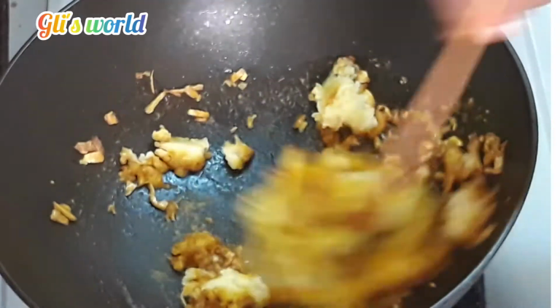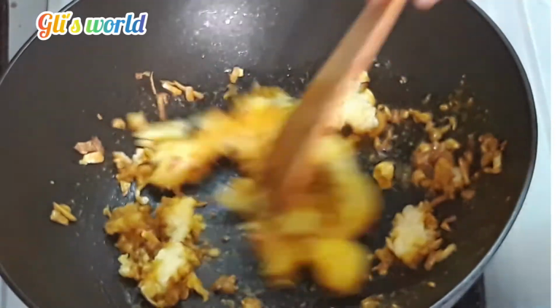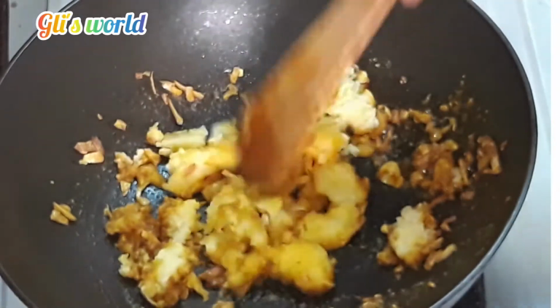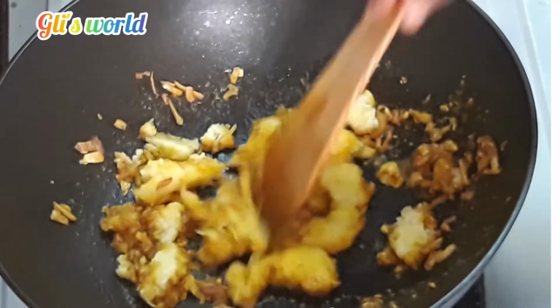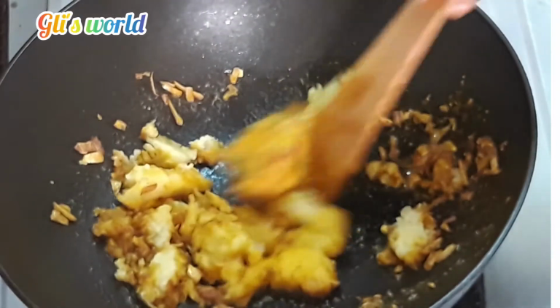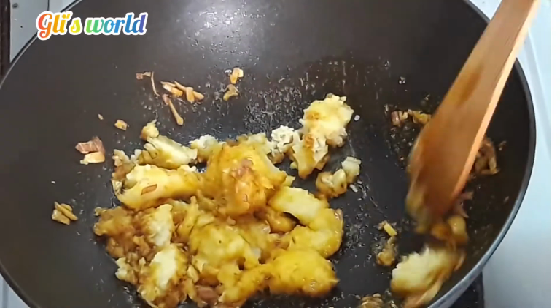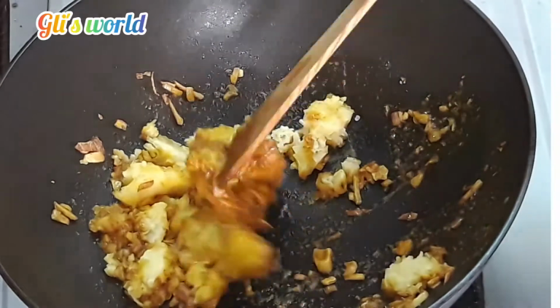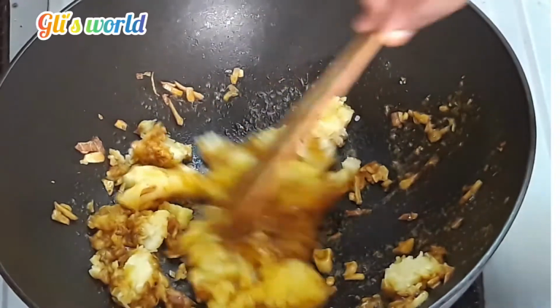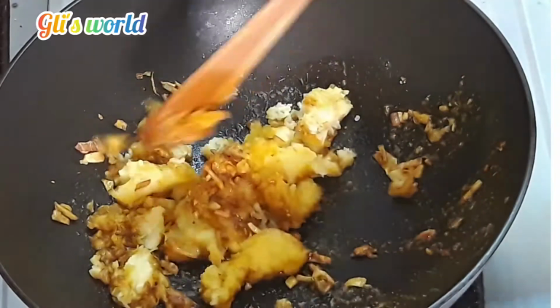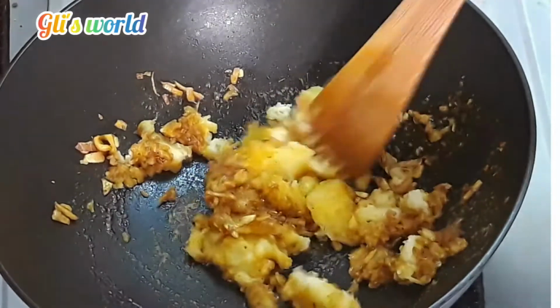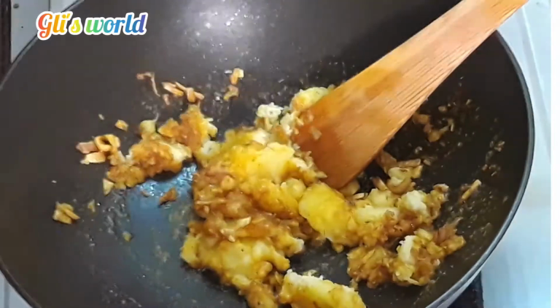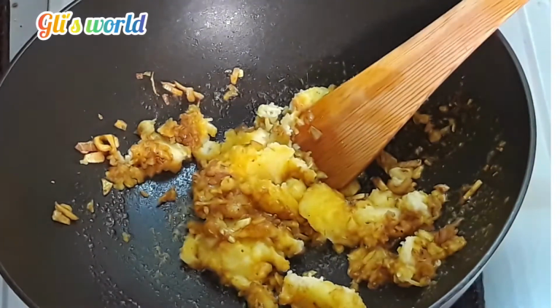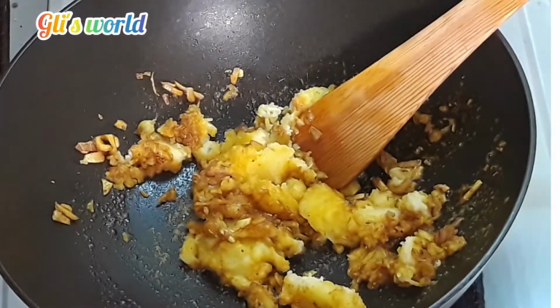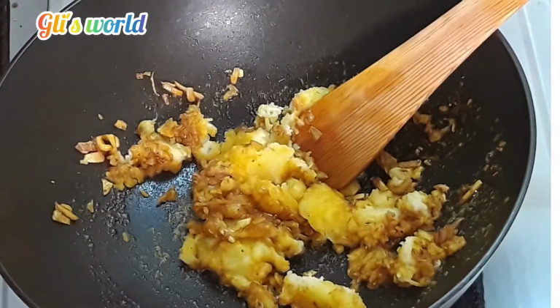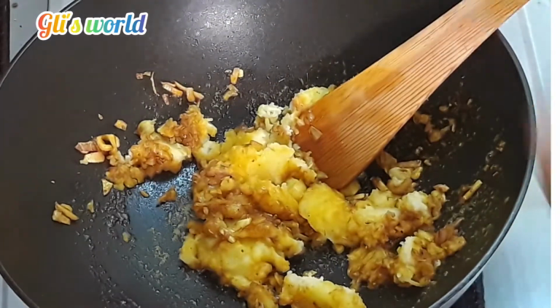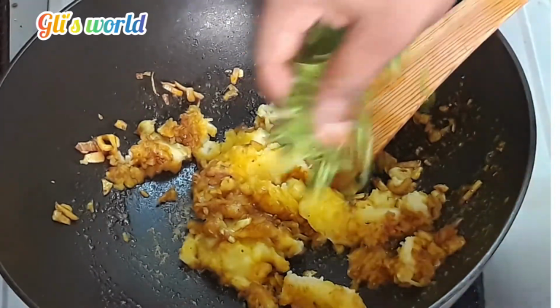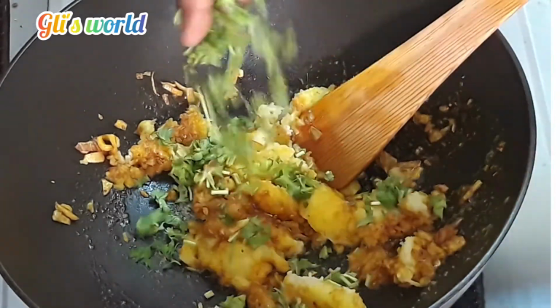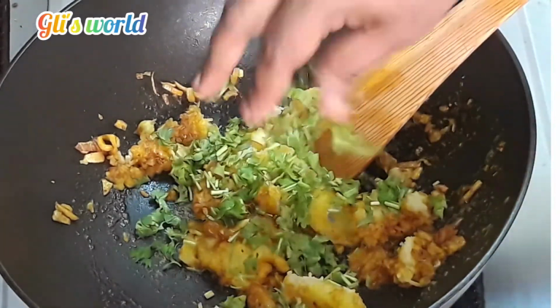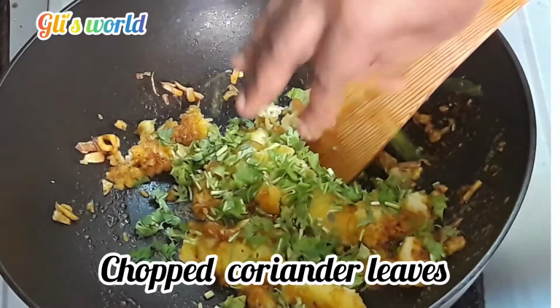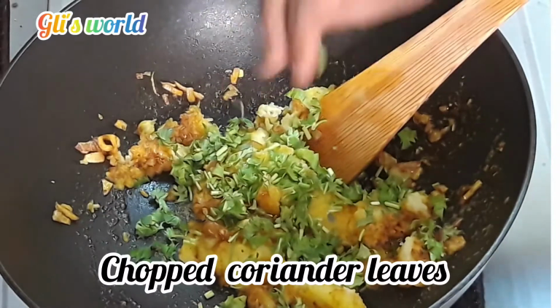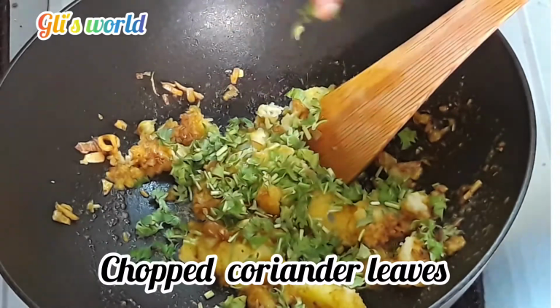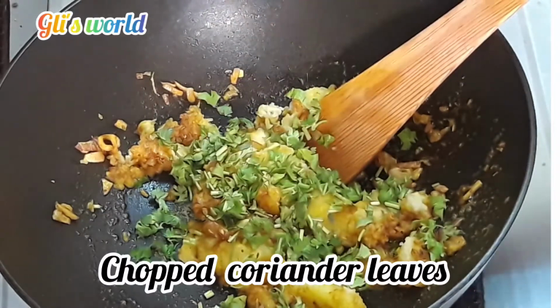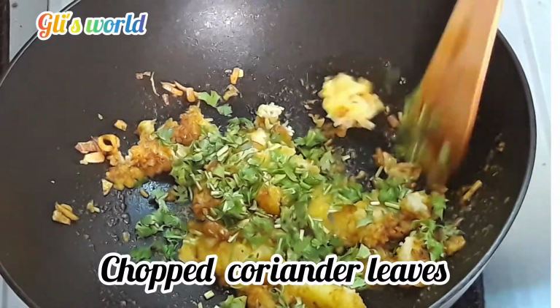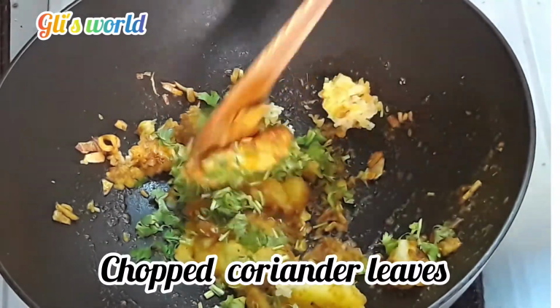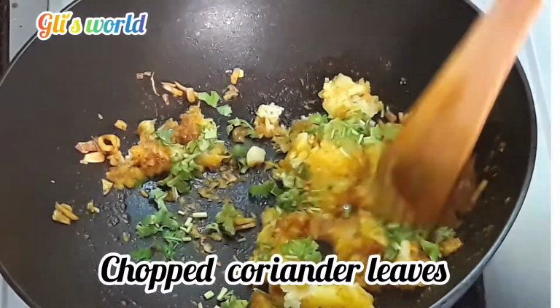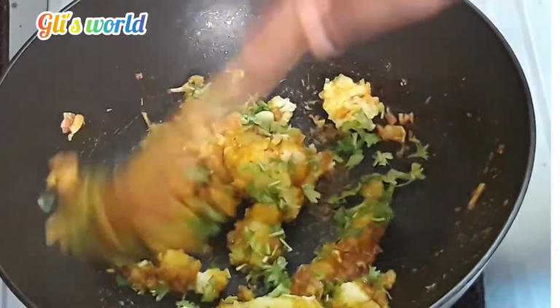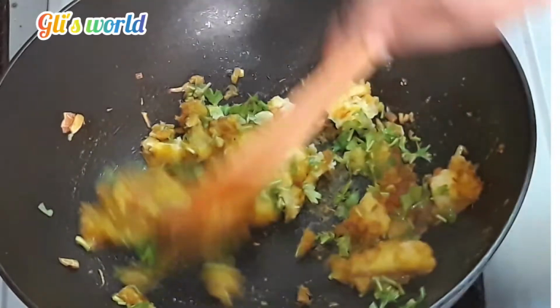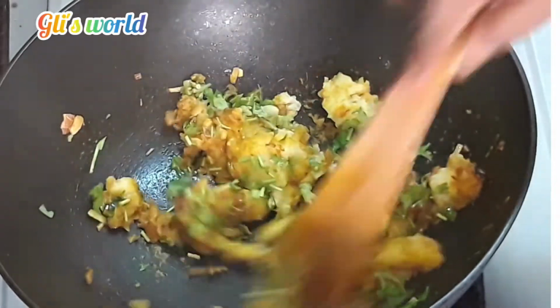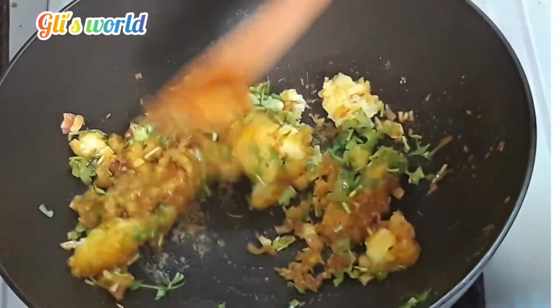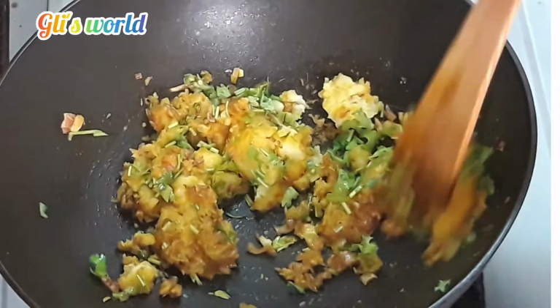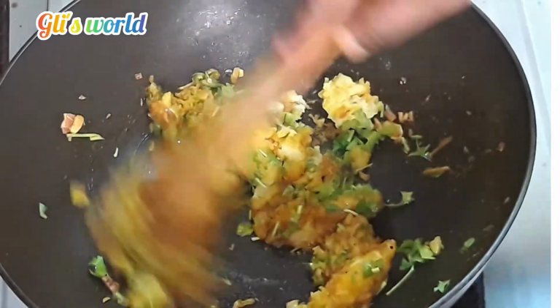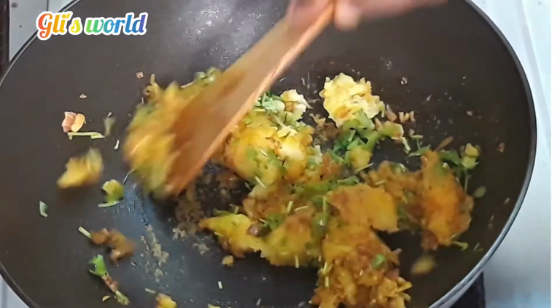Fry it for a few minutes. Fry the masala paste until dry.